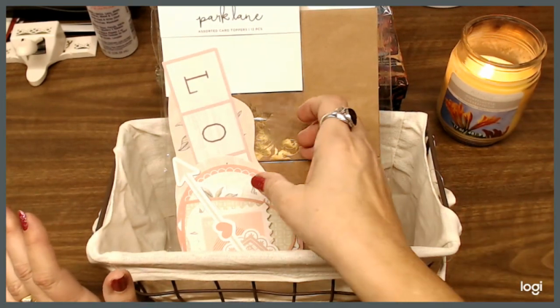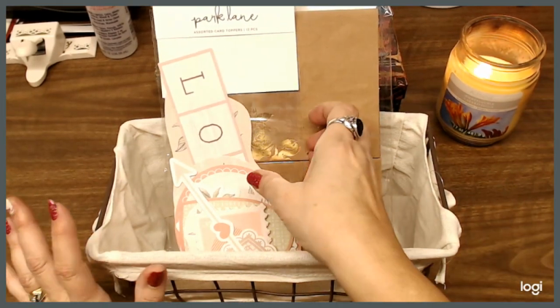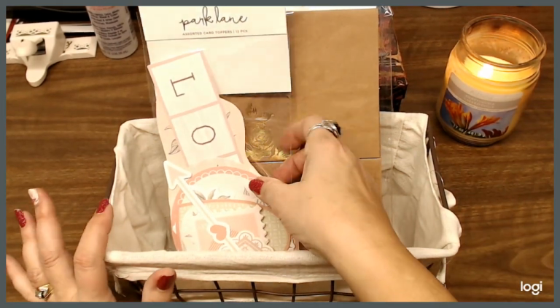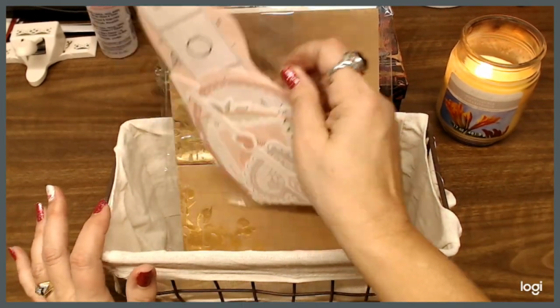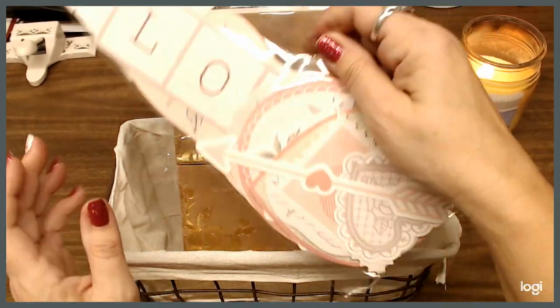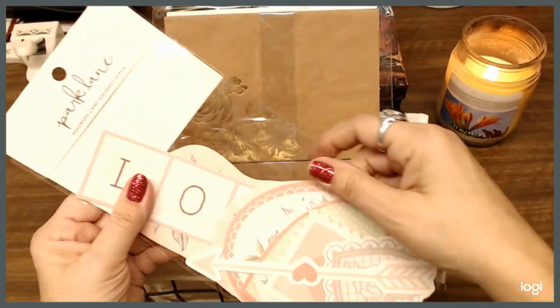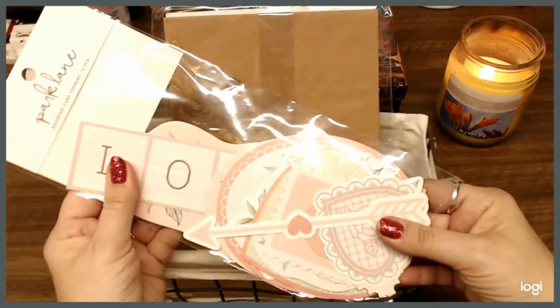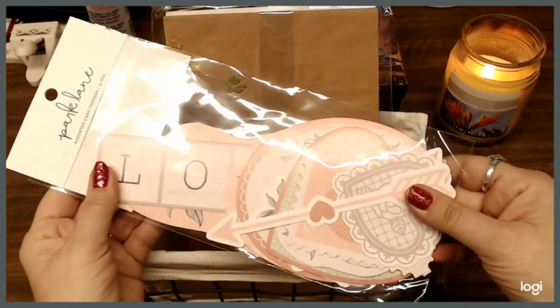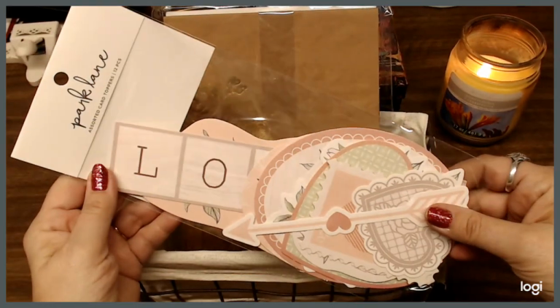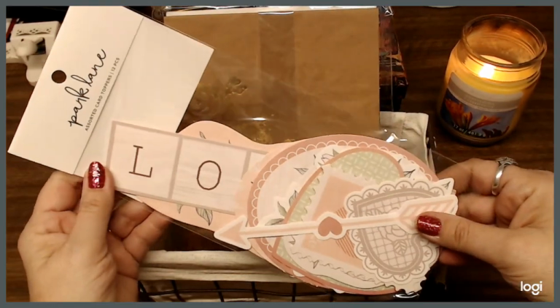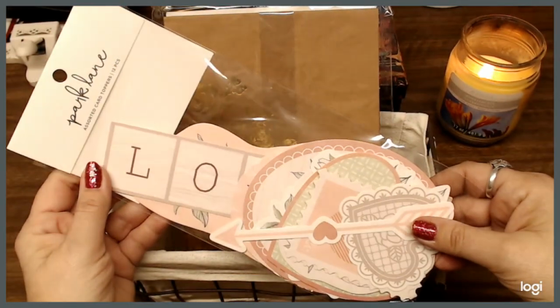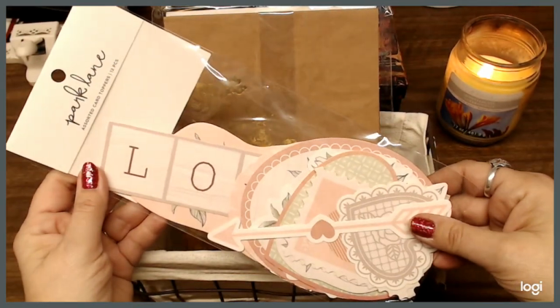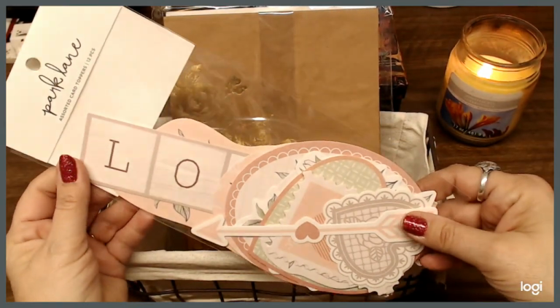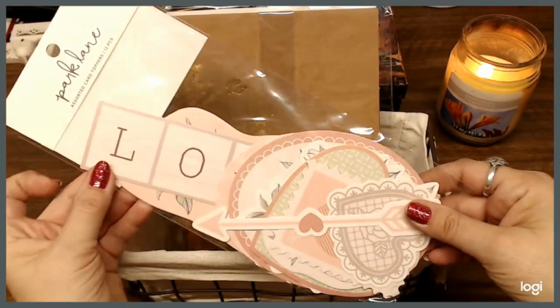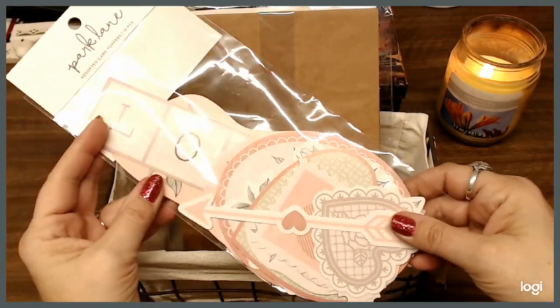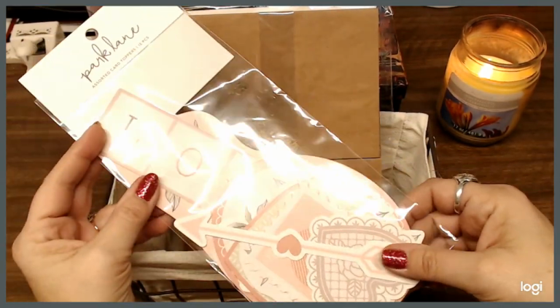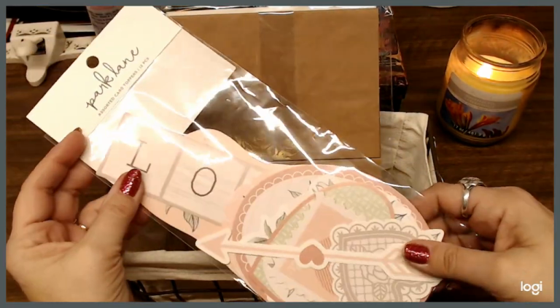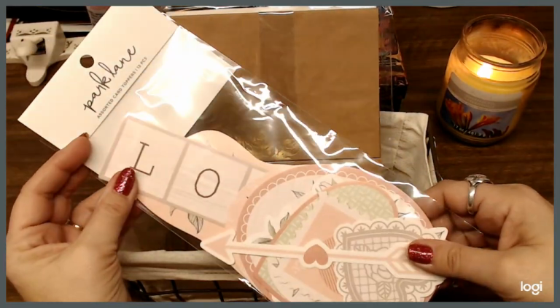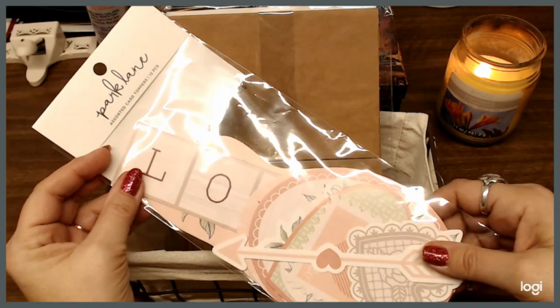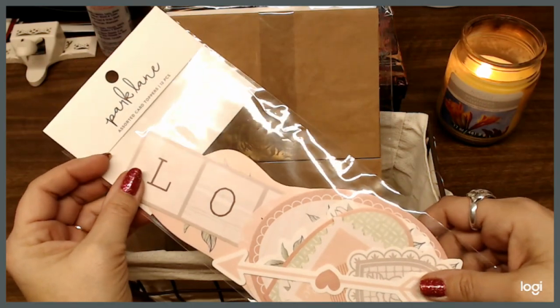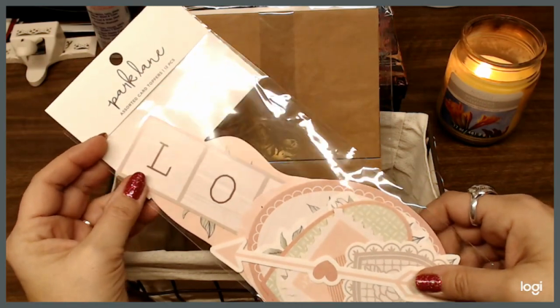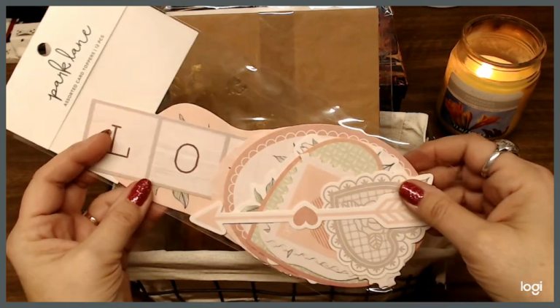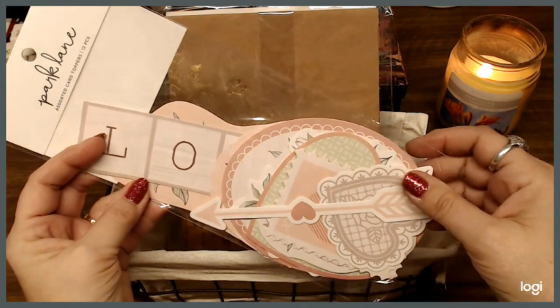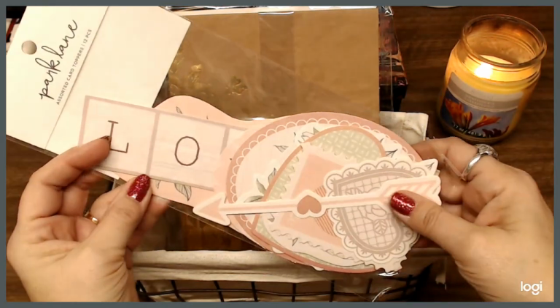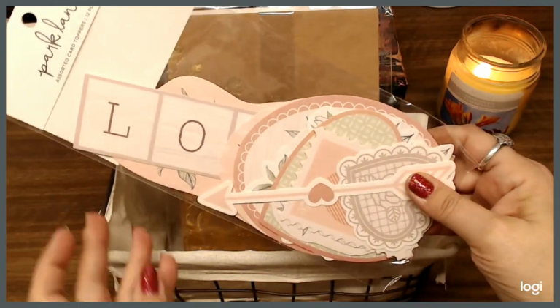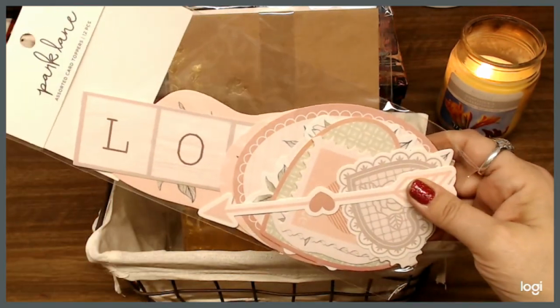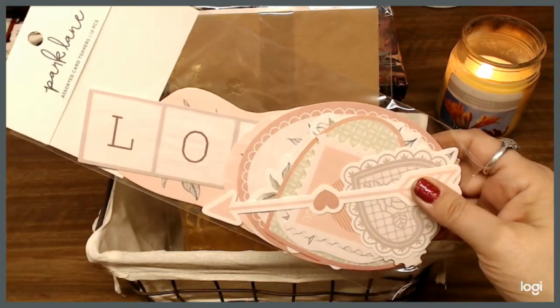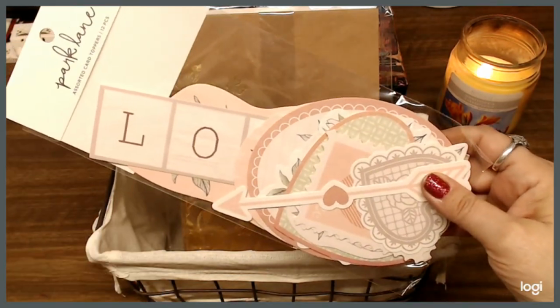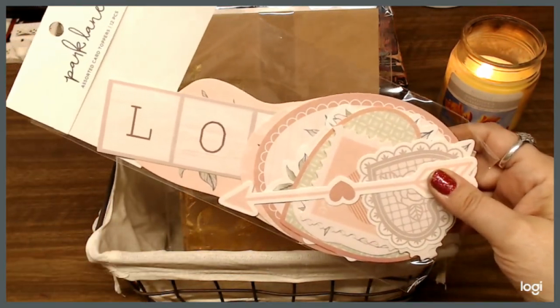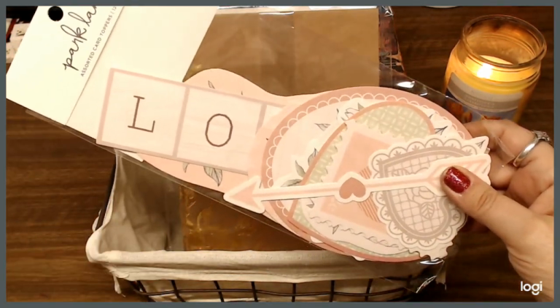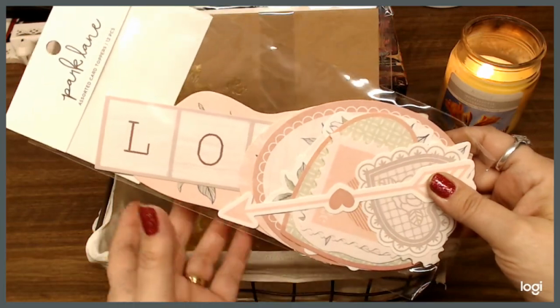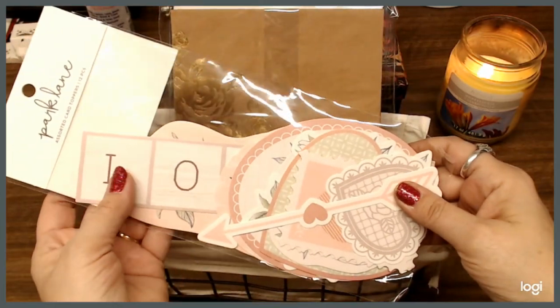One of the things I have in here is this right here — on the ends you are going to have to either tie them or you can glue them. There are 12 pieces of them by Park Lane. I had shown this before, and I would probably just glue them.